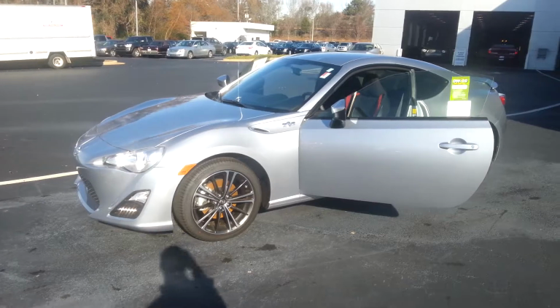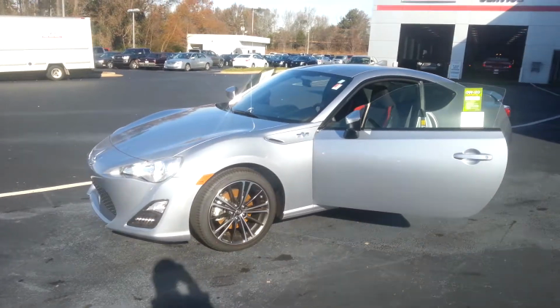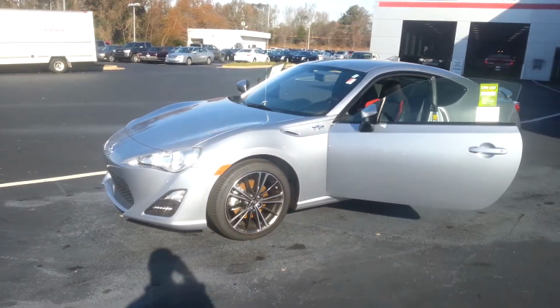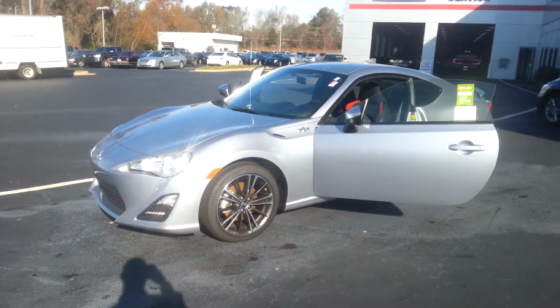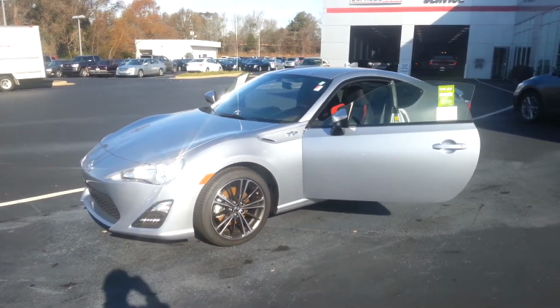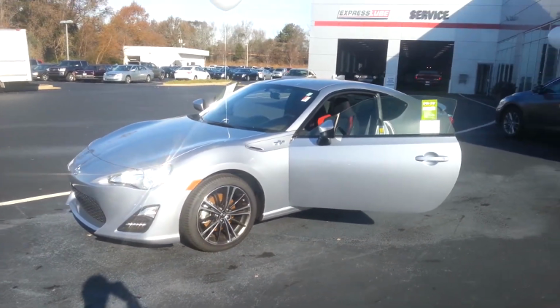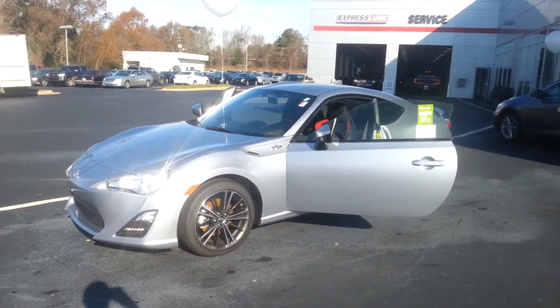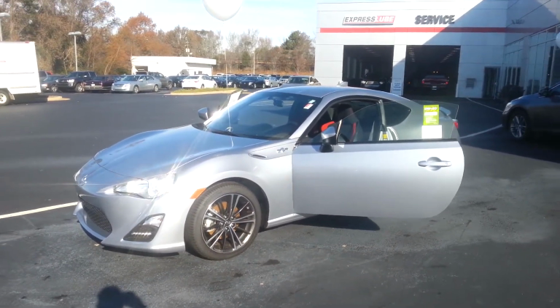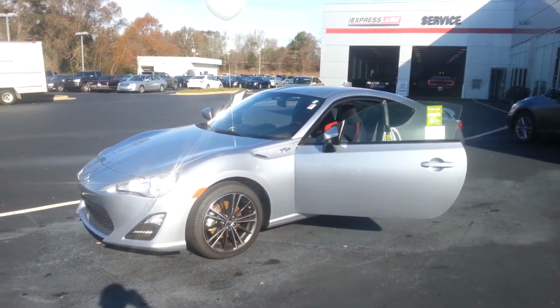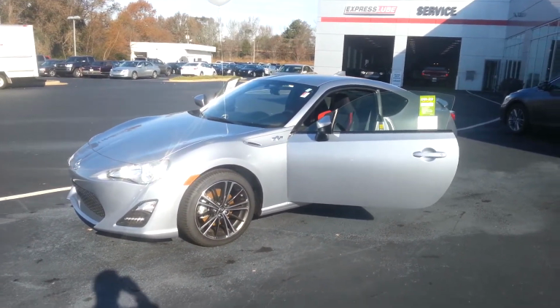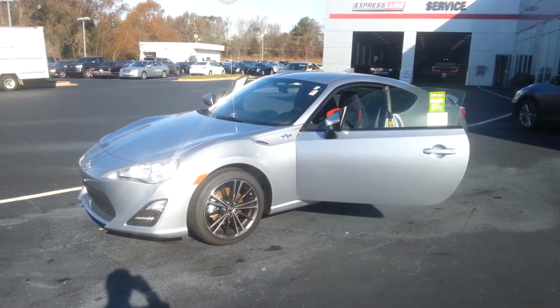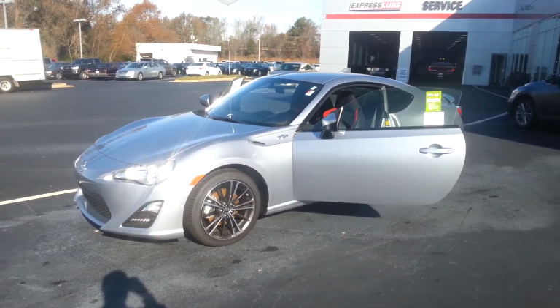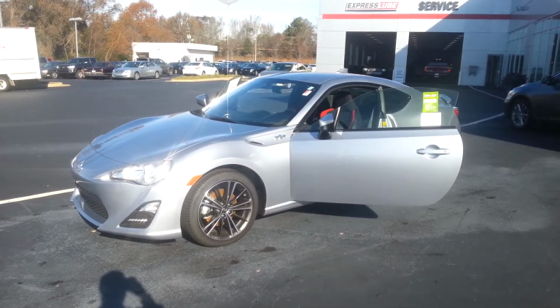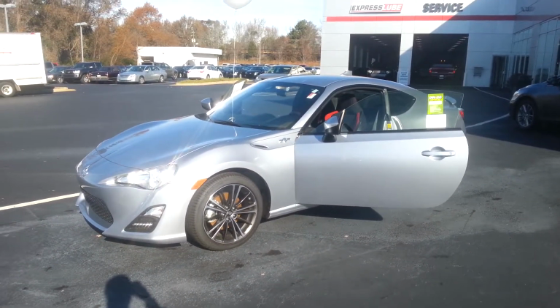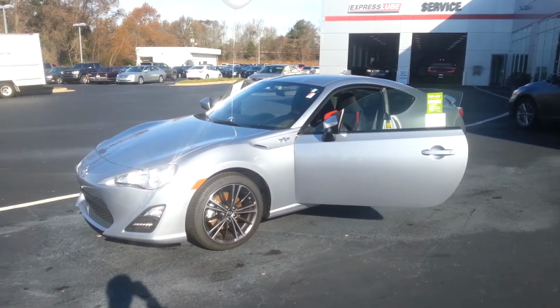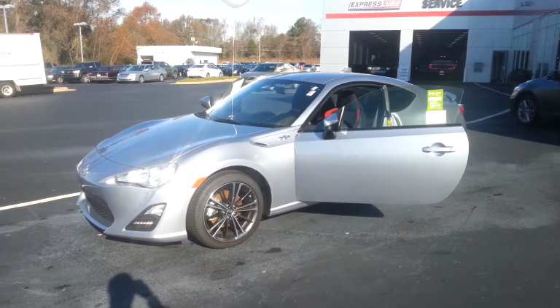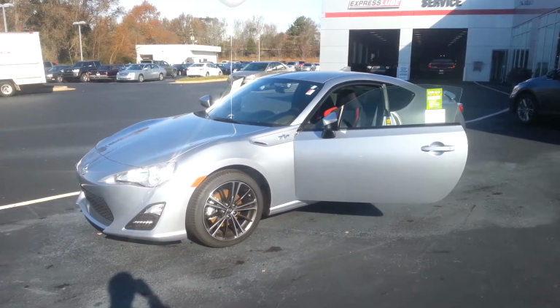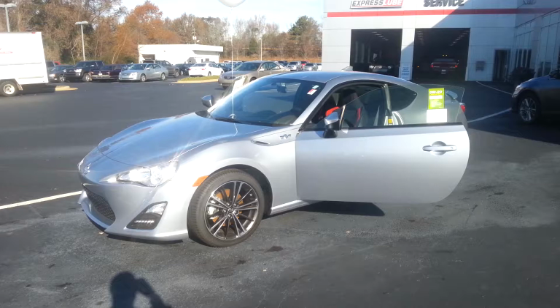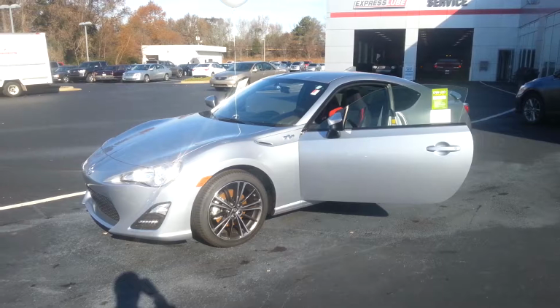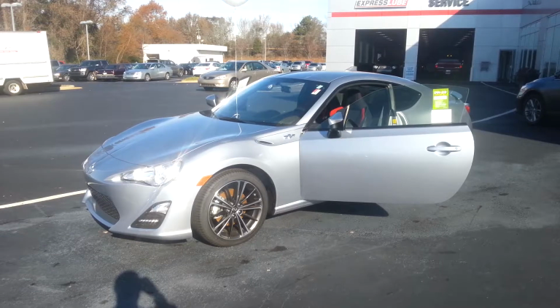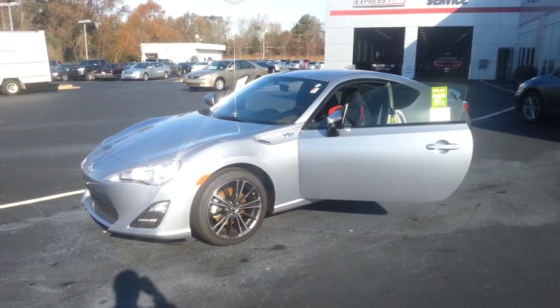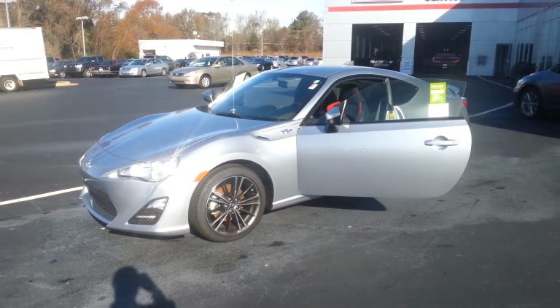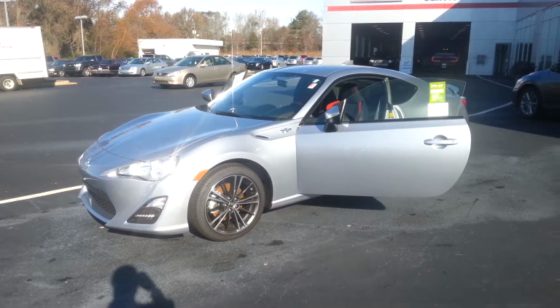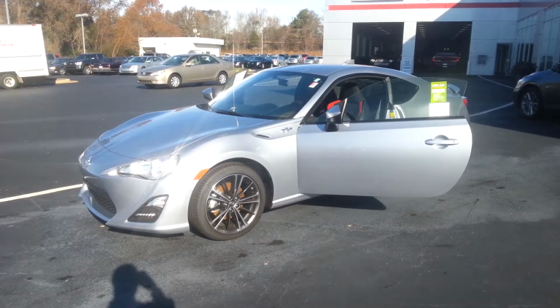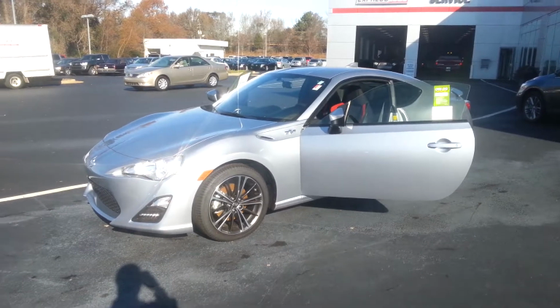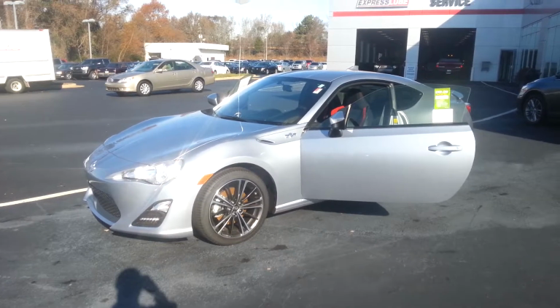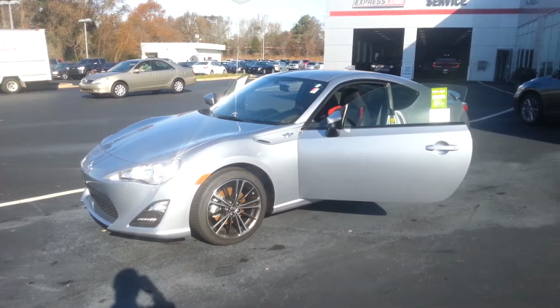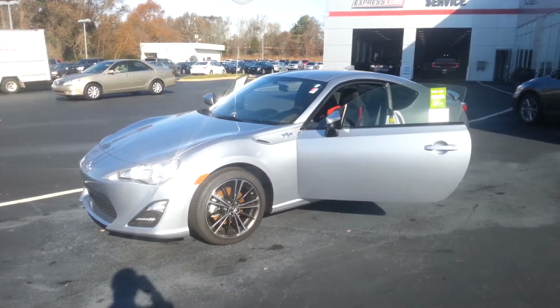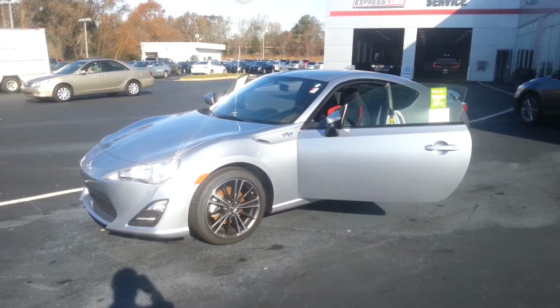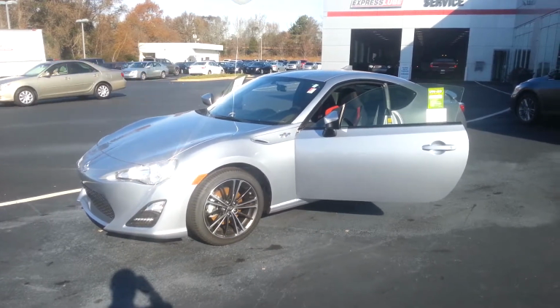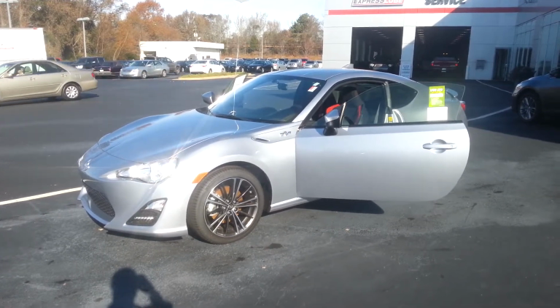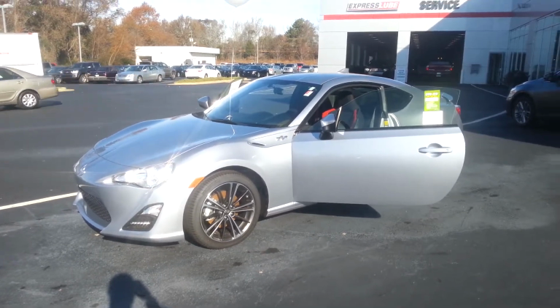And of course Toyotathon is going on. We're making ridiculous deals. Definitely love for you to come in and join the LaGrange Toyota family. Hopefully we'll see you soon. Thank you and have a great day.